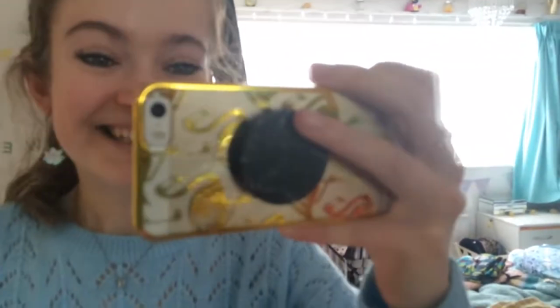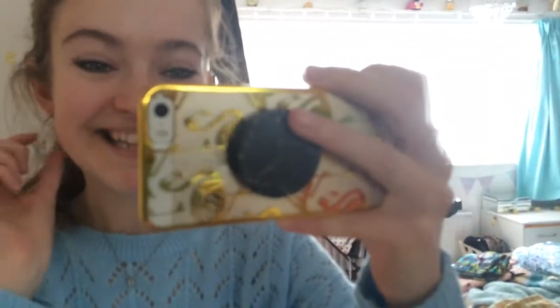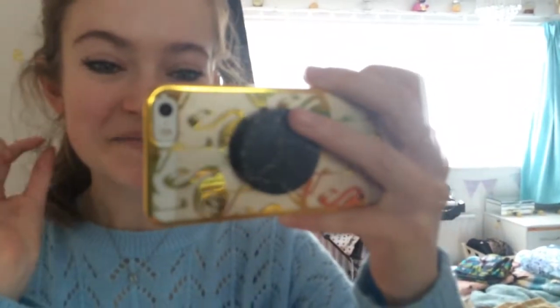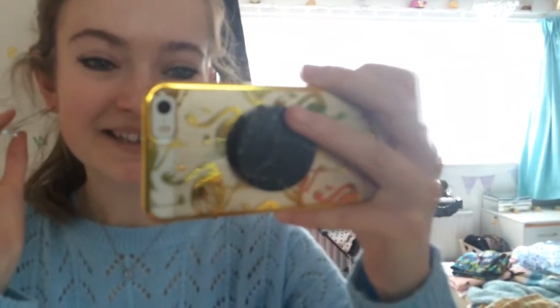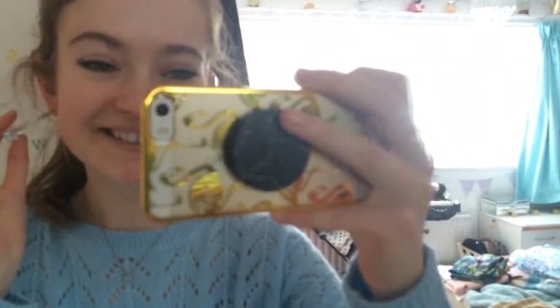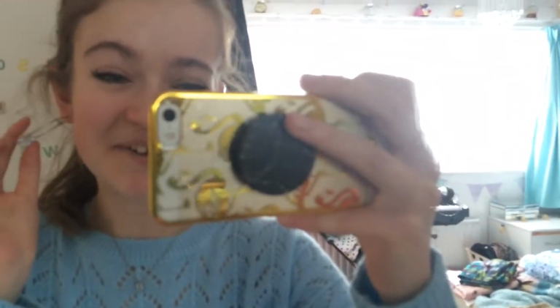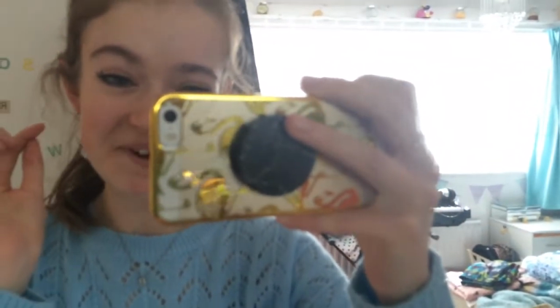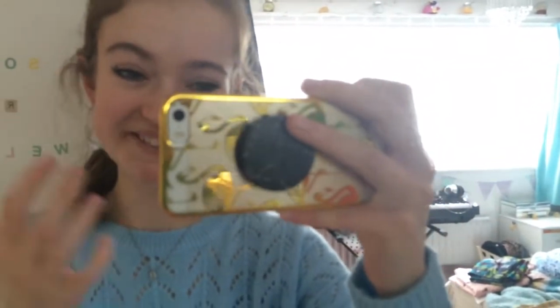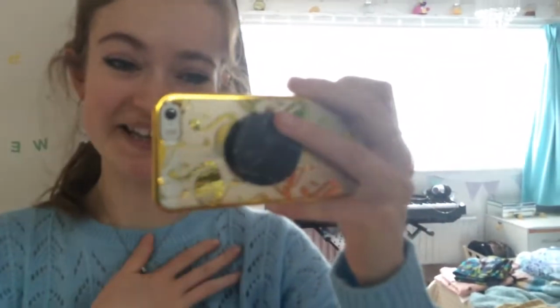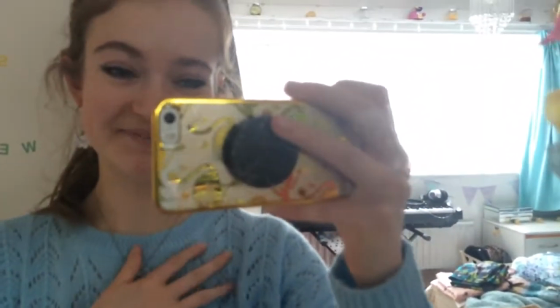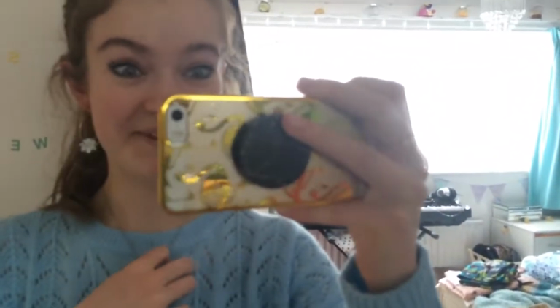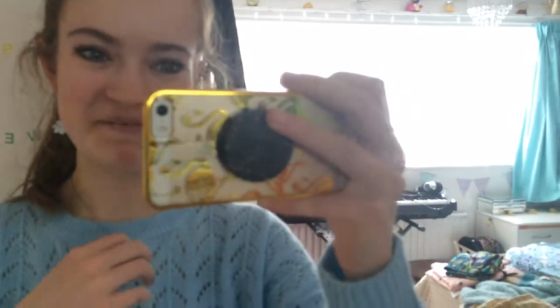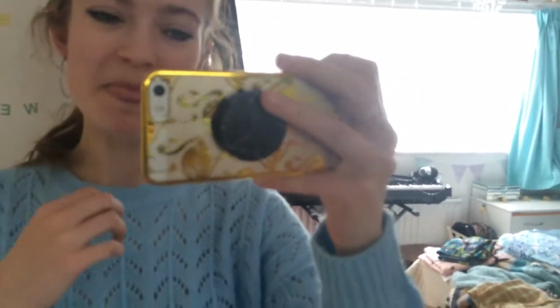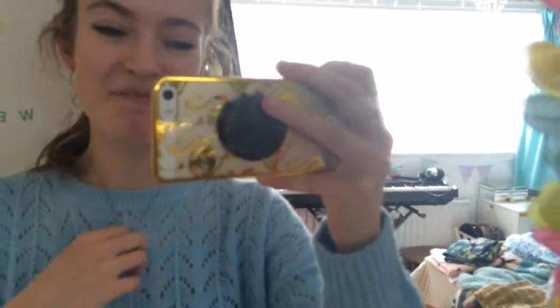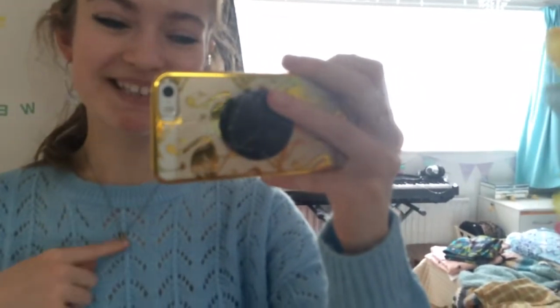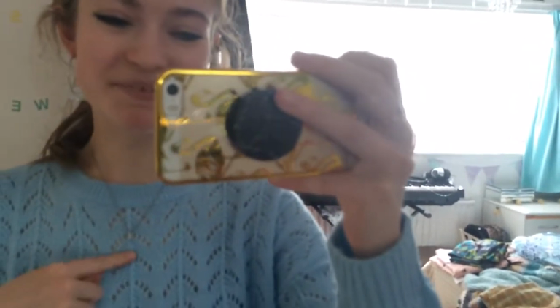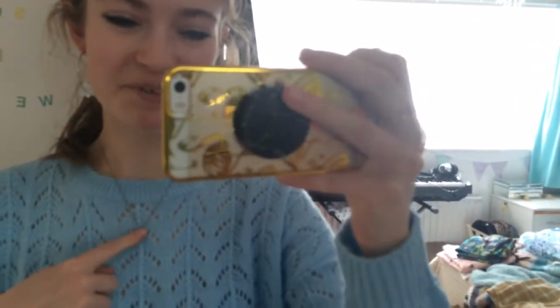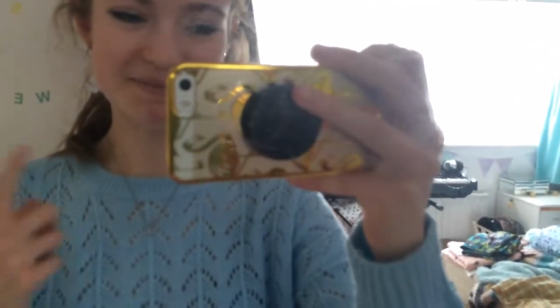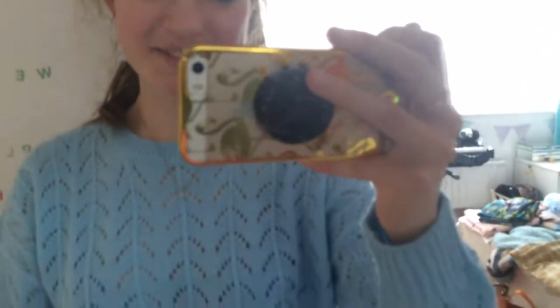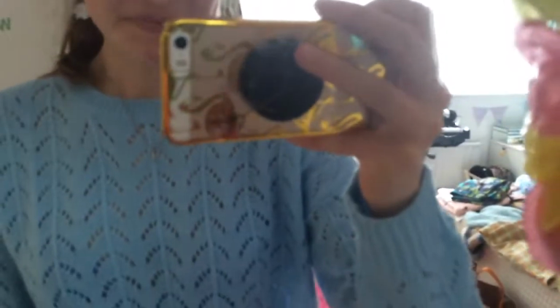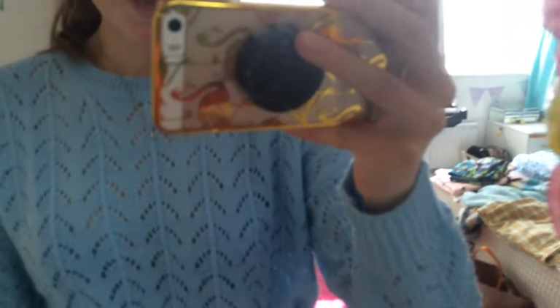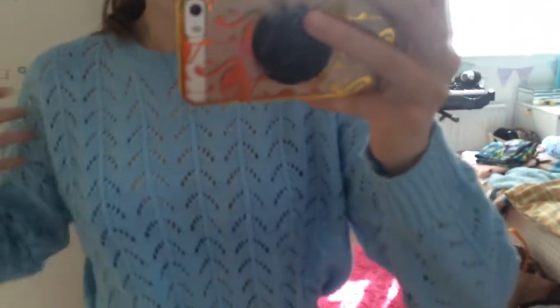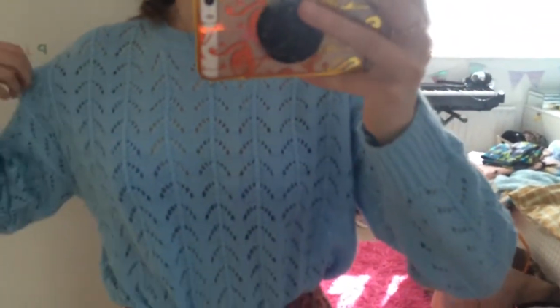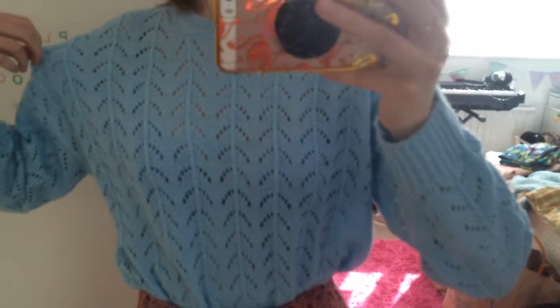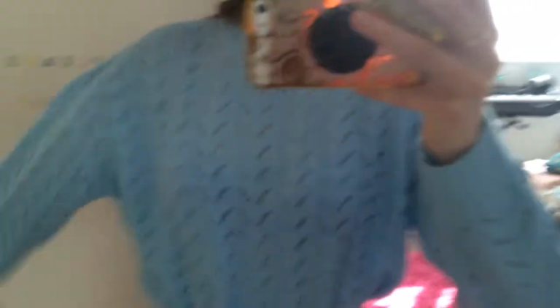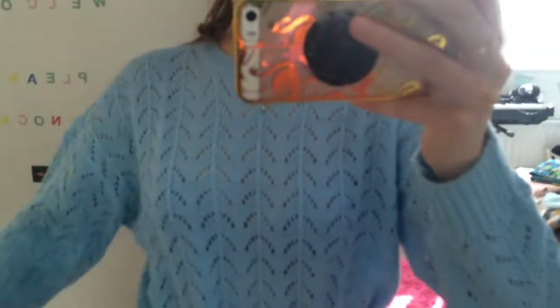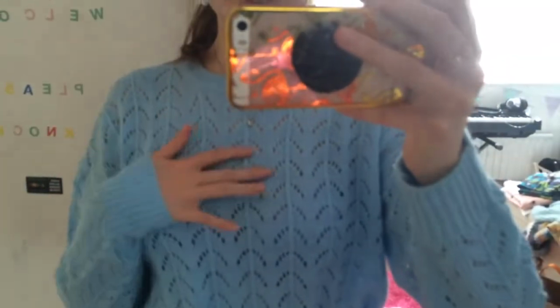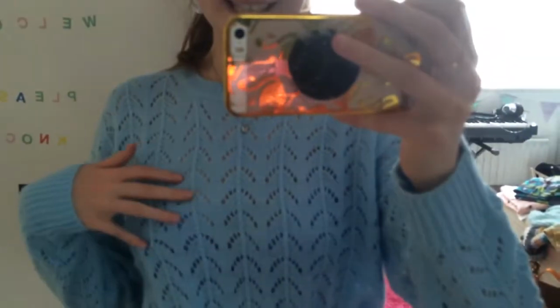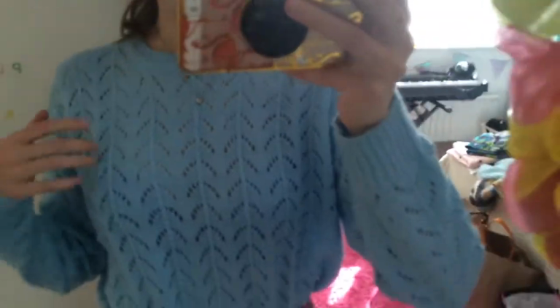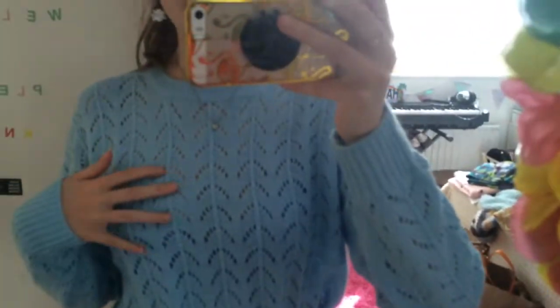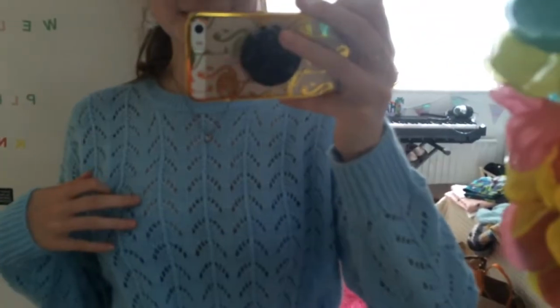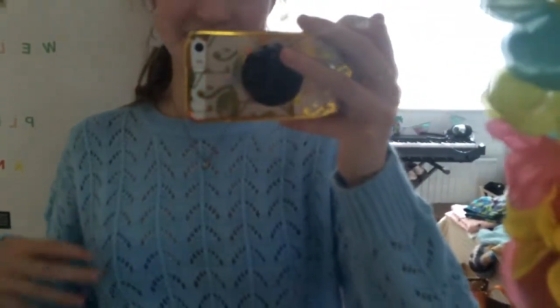Today my flower earrings are from Primark — sorry, my cat's very vocal at the moment — and my necklace is from Topshop, it's just my bust in one. My jumper is from H&M, it's really cool, it's got all these little holes in it.